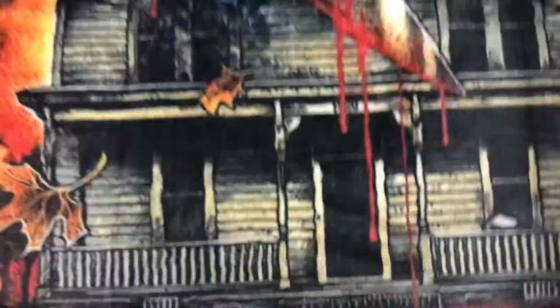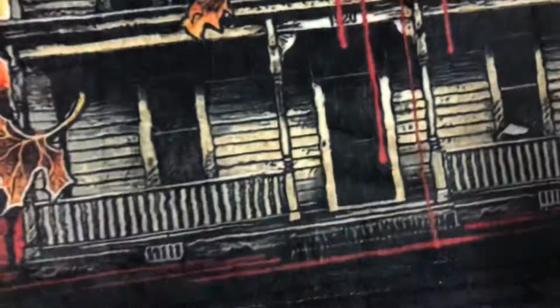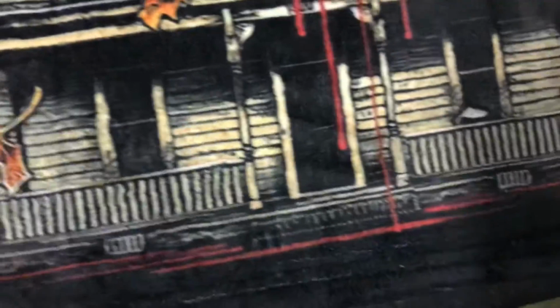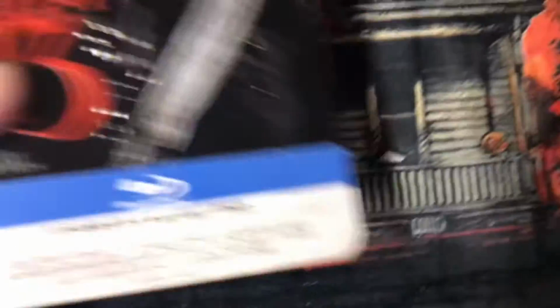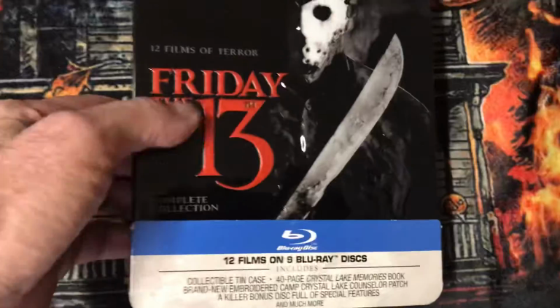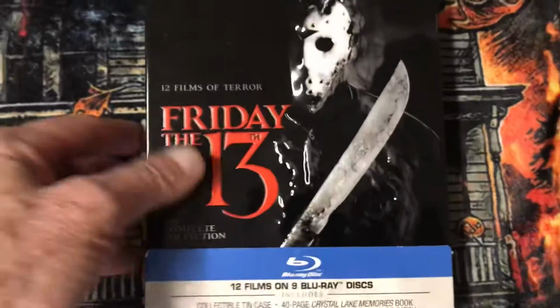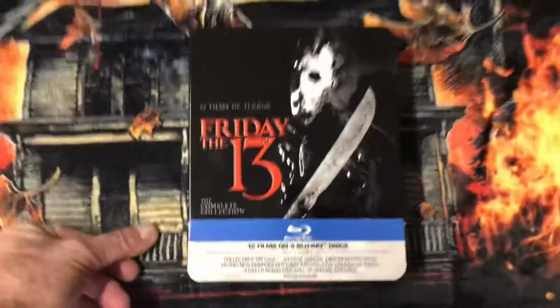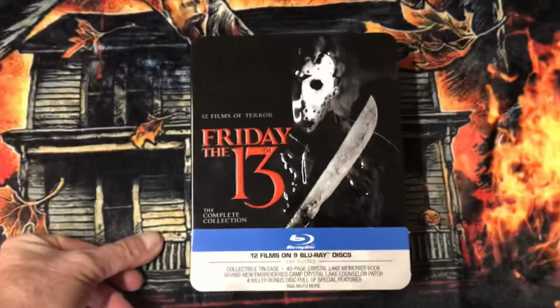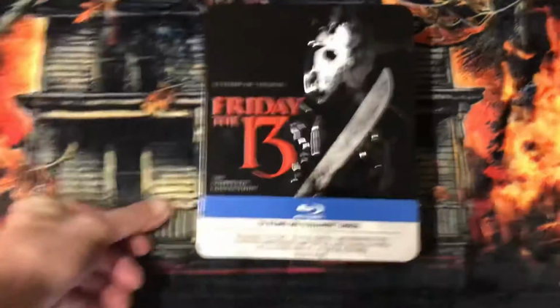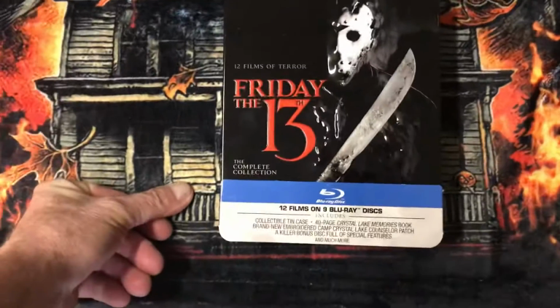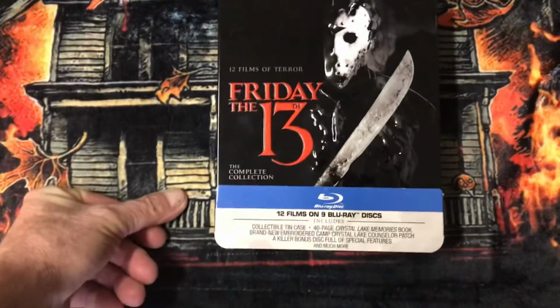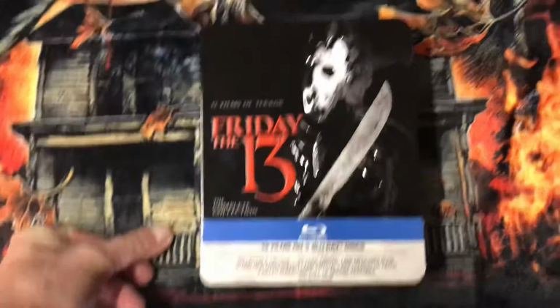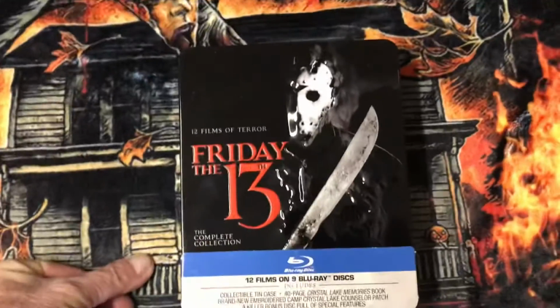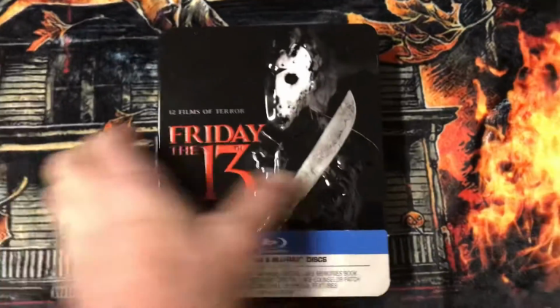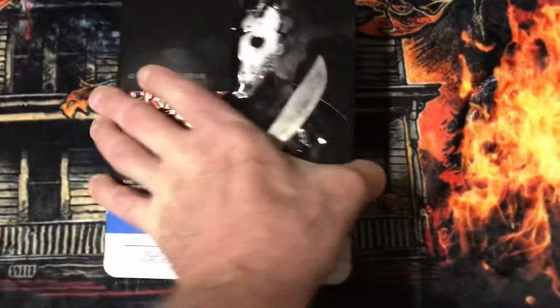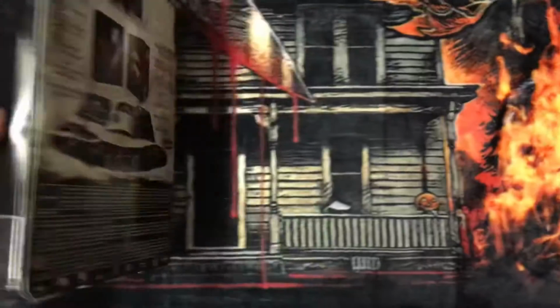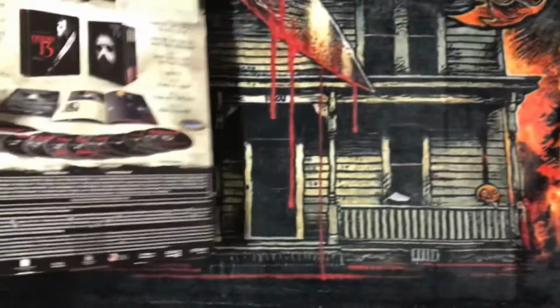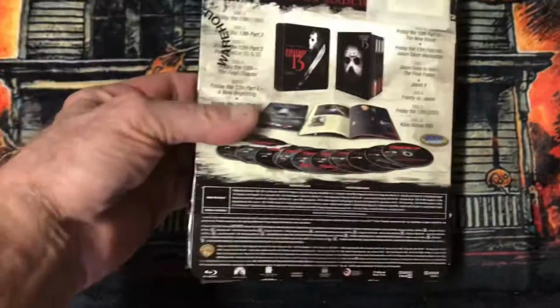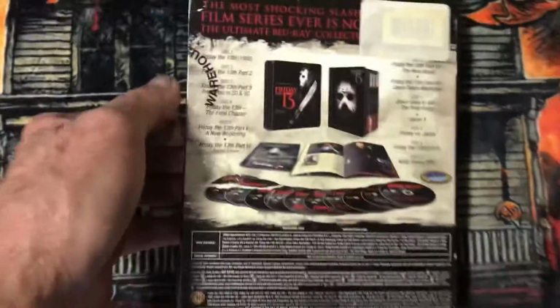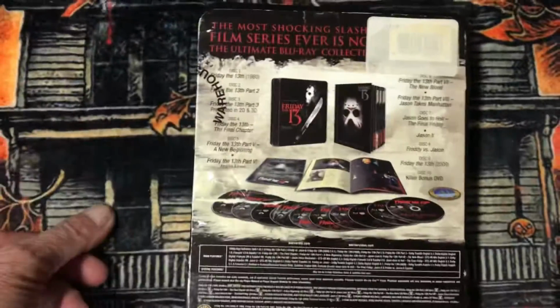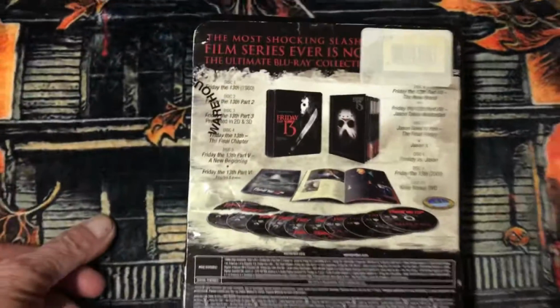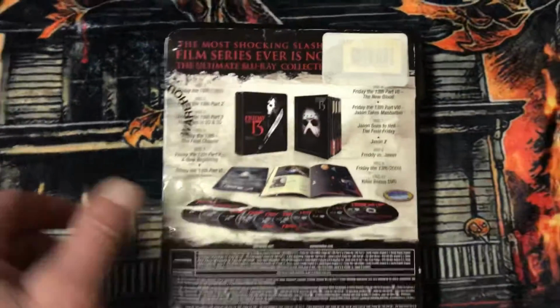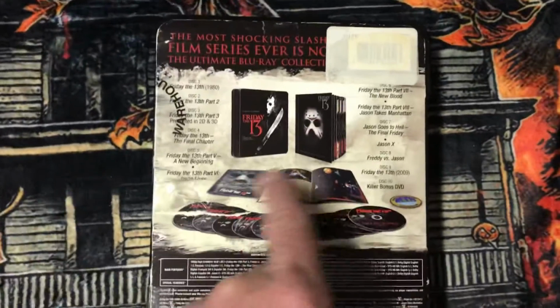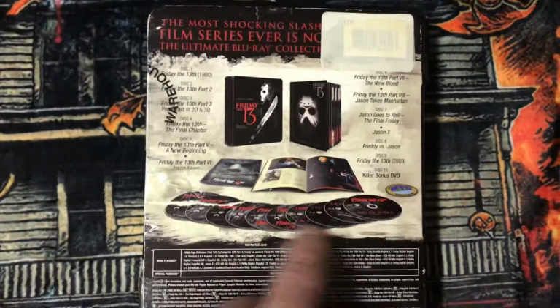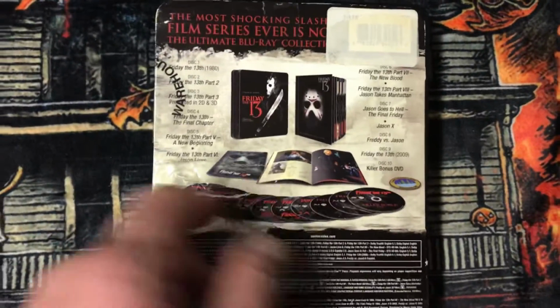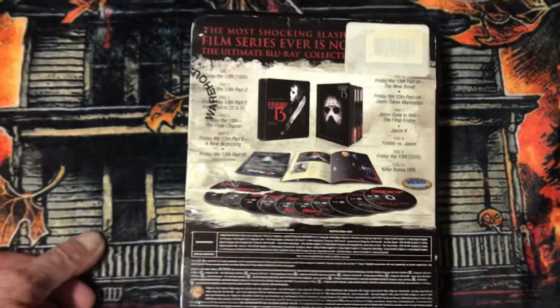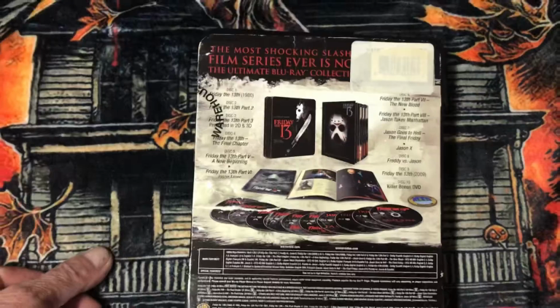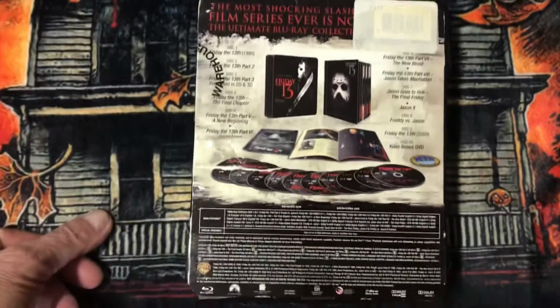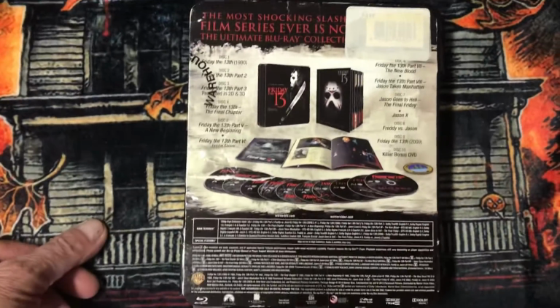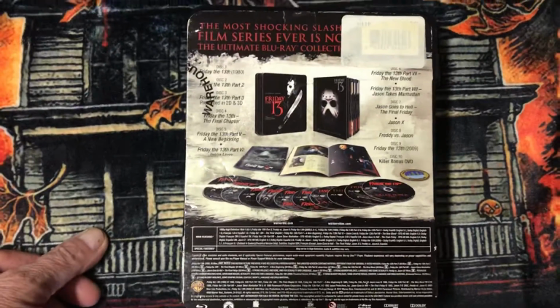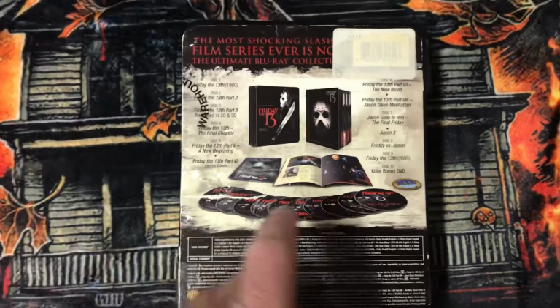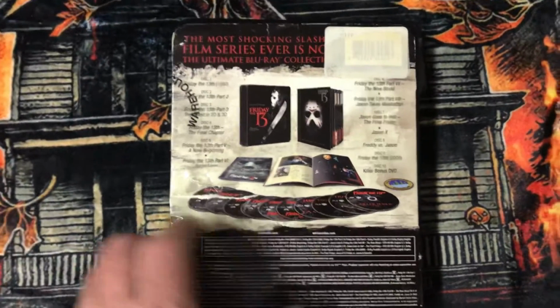And I have this set — the Friday the 13th complete collection. This too has Friday the 13th in it — everything you get. I'd like you to snag one of these.